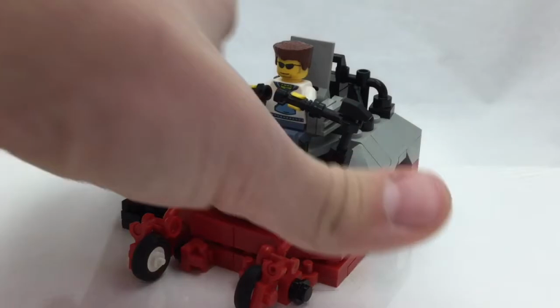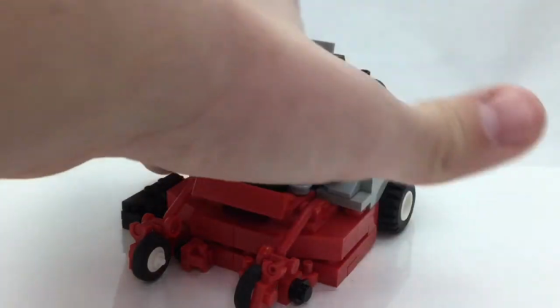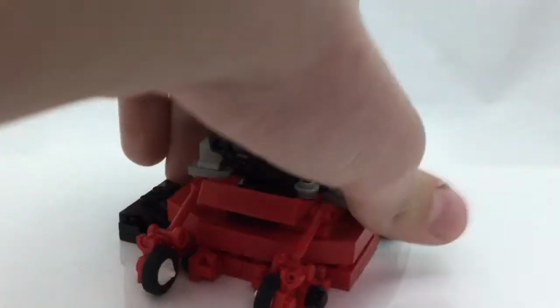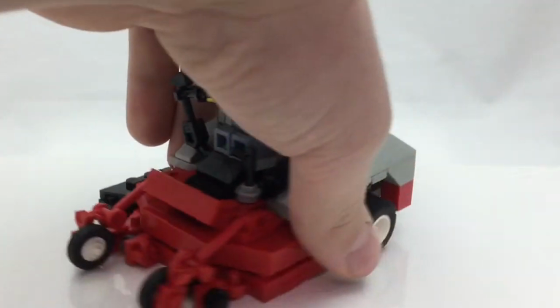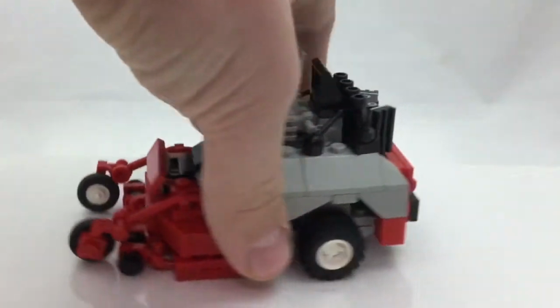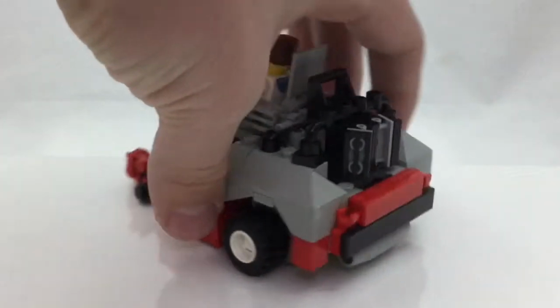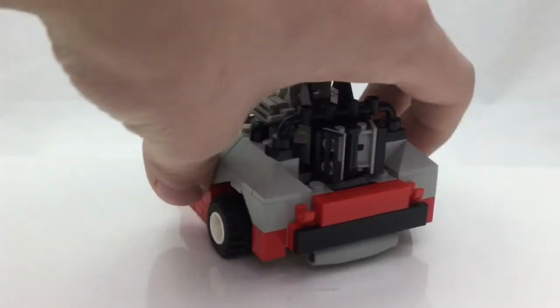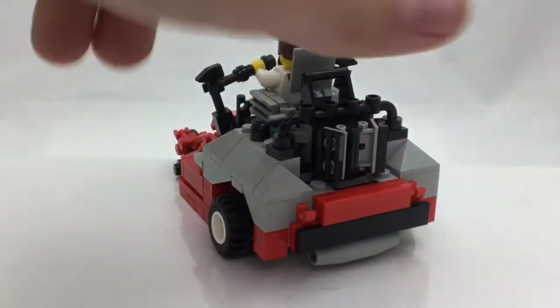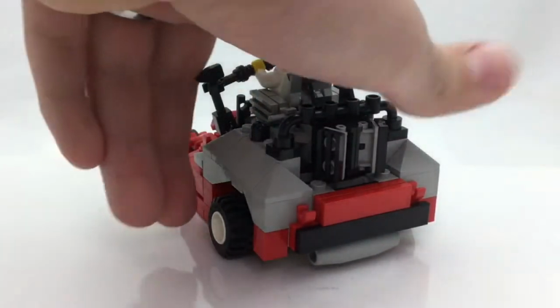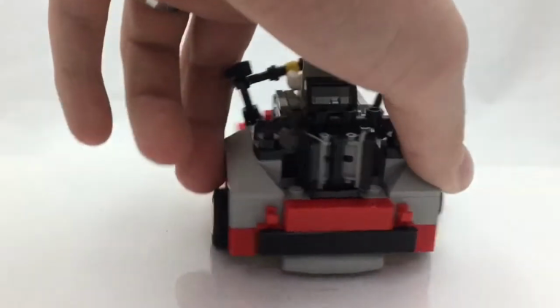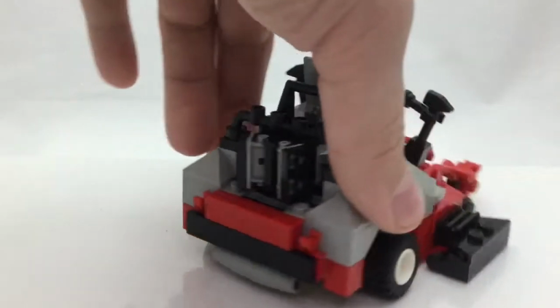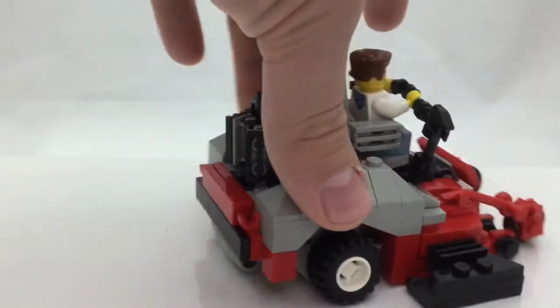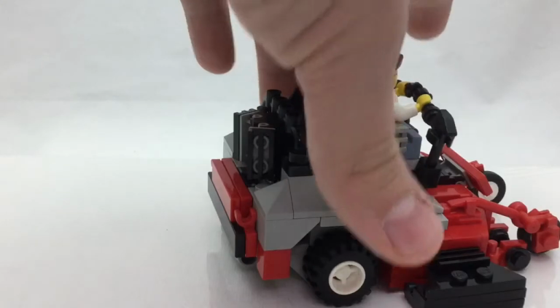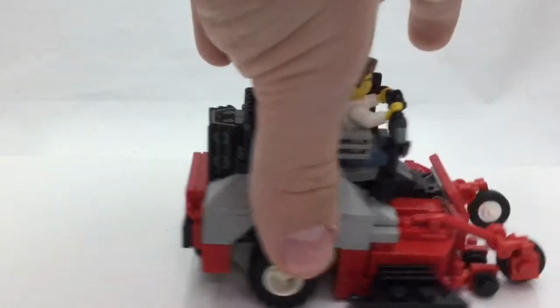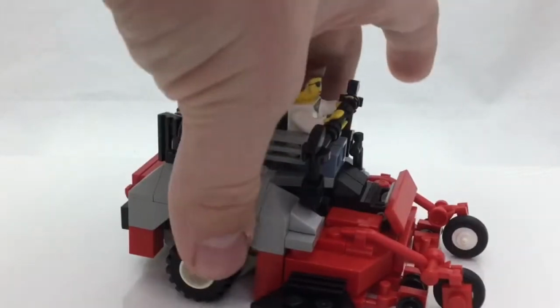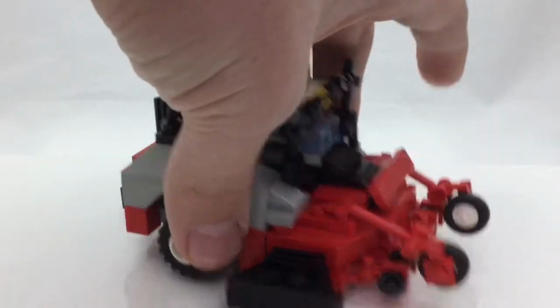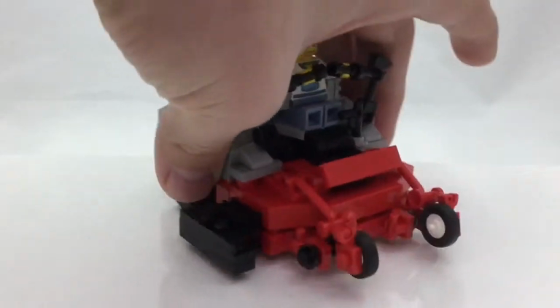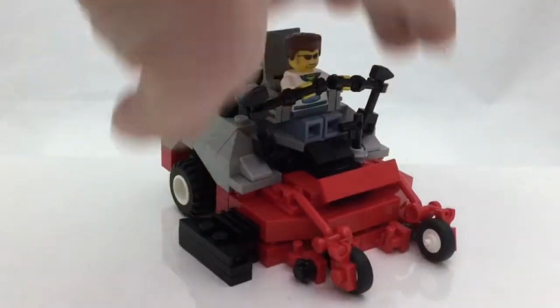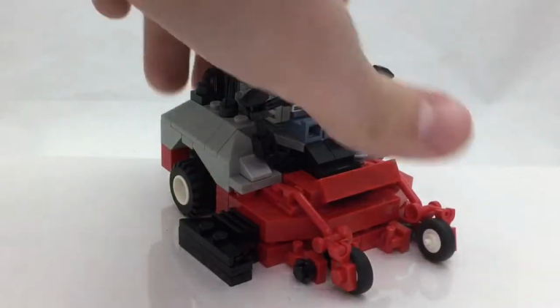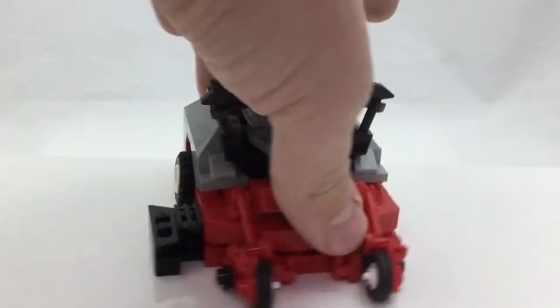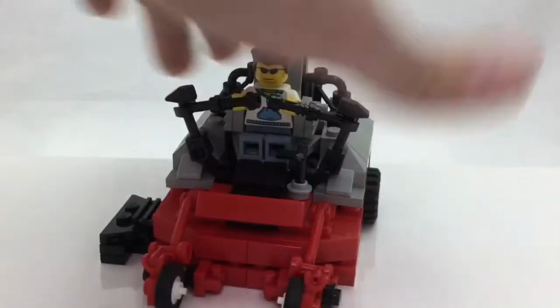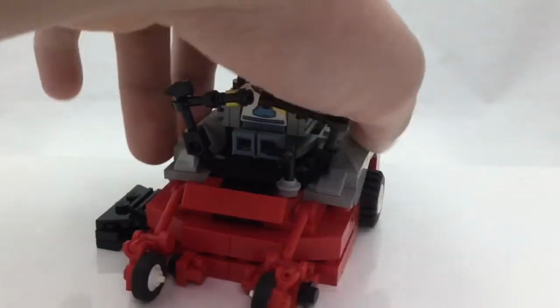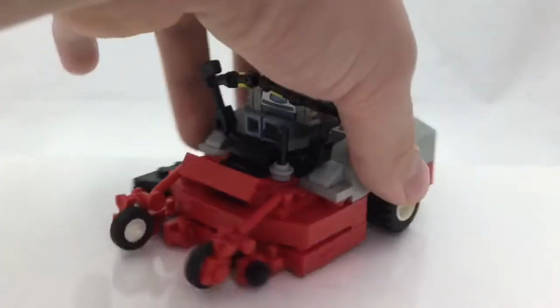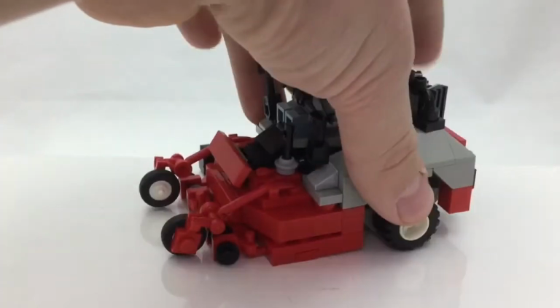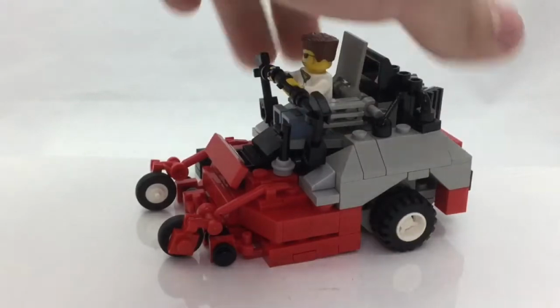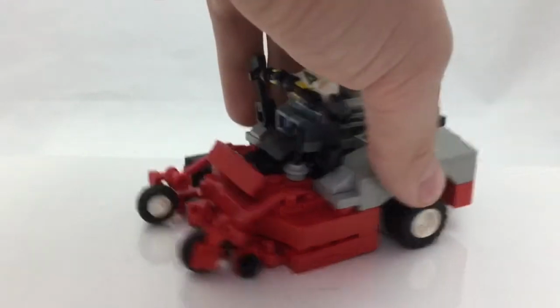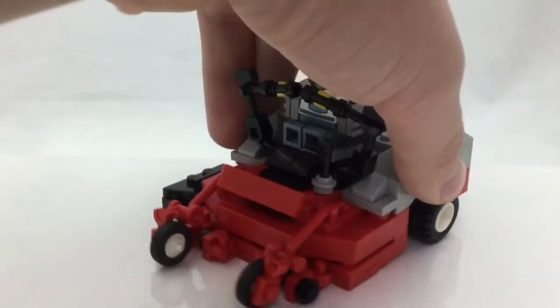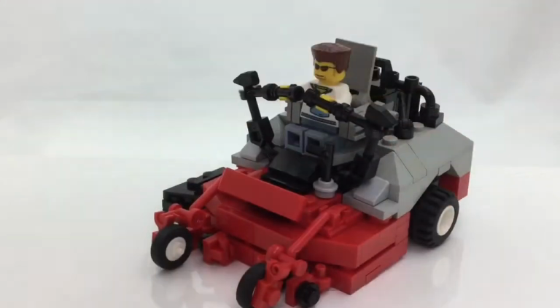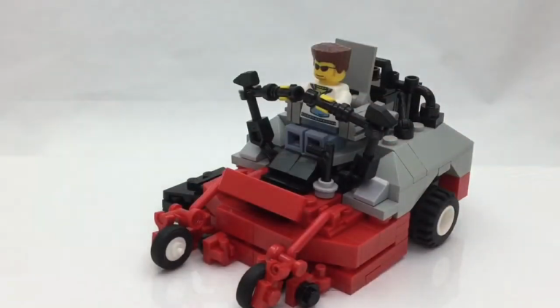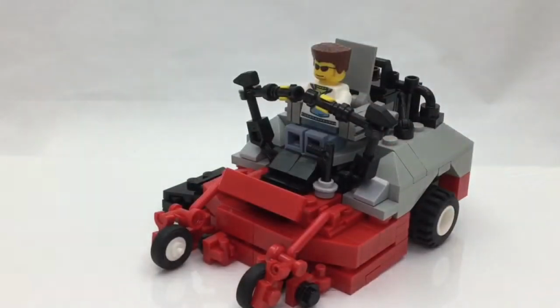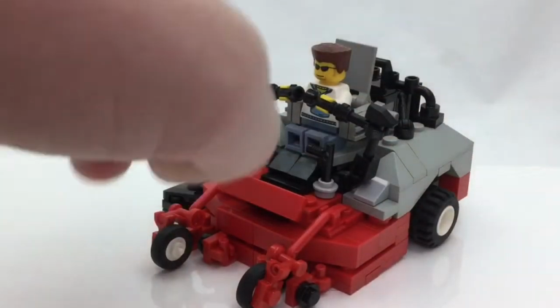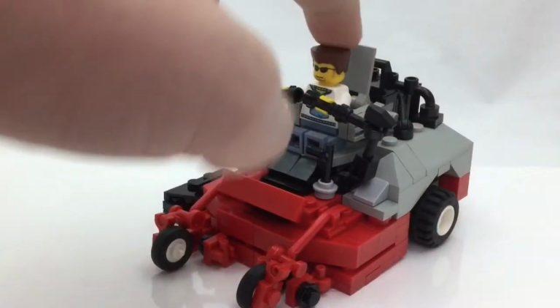Here it is basically in its full glory, just spinning it around so you can see the different parts. This is a mock that I kind of put together over some time — maybe a couple of hours, I forget — but I just thought I'd show you guys this because I thought it was pretty cool.